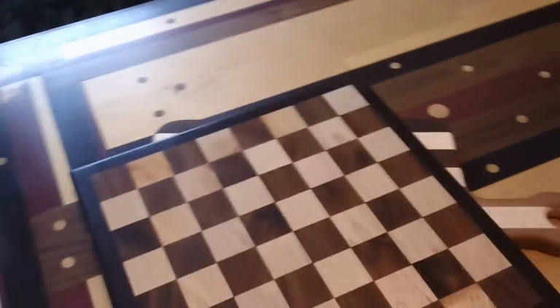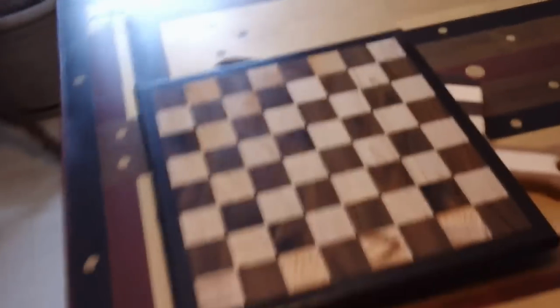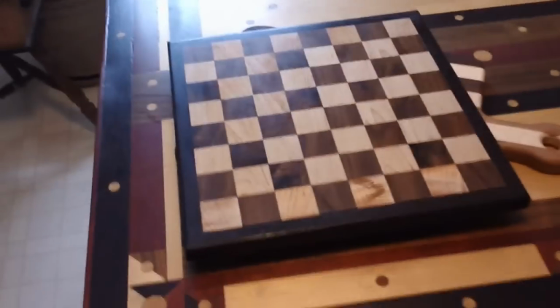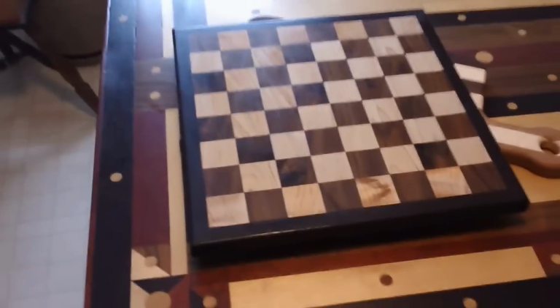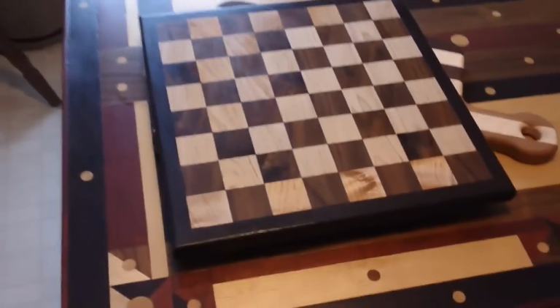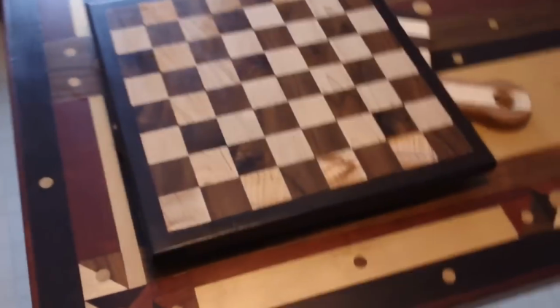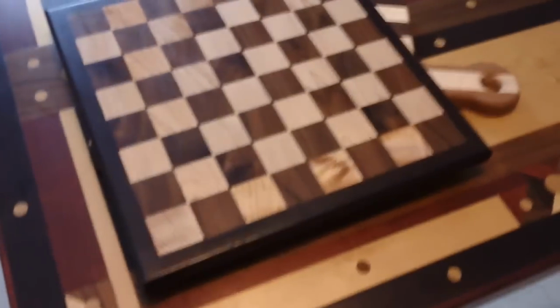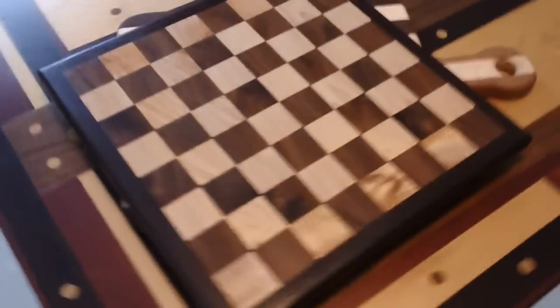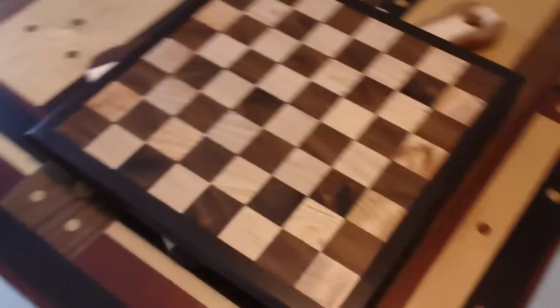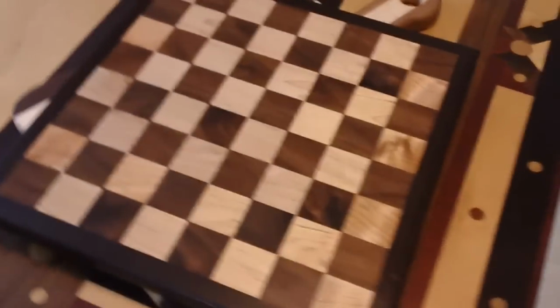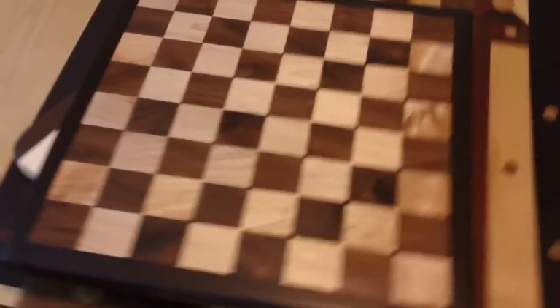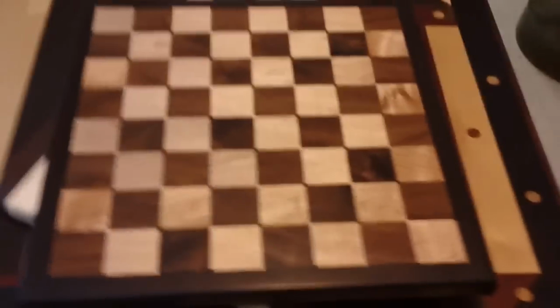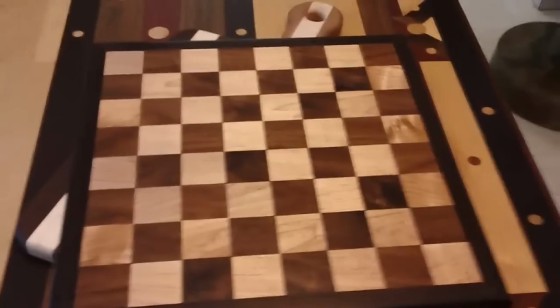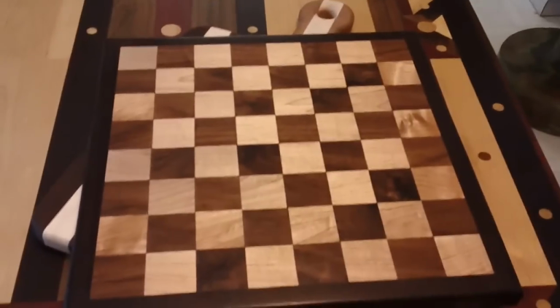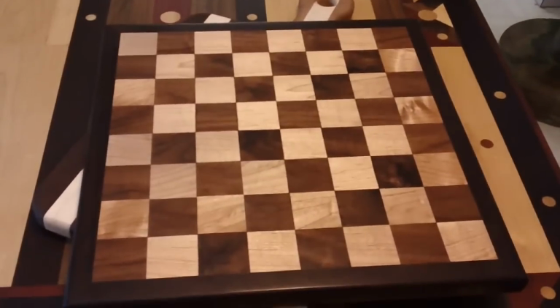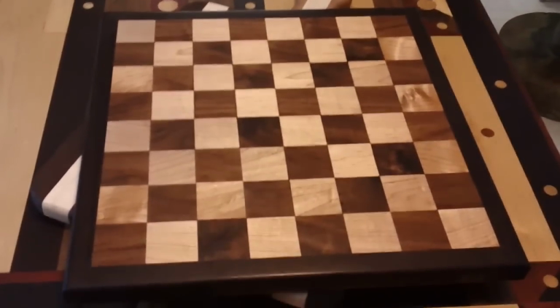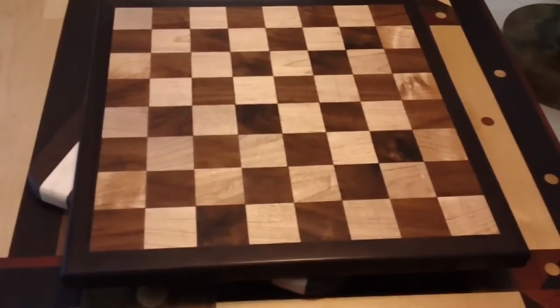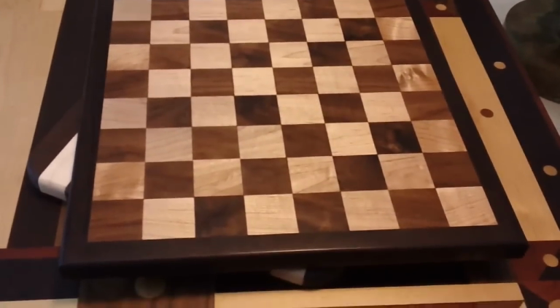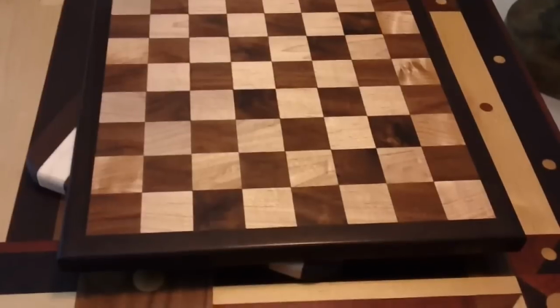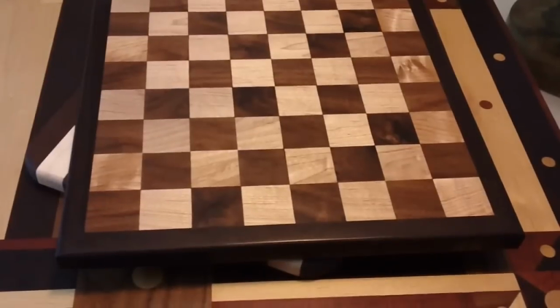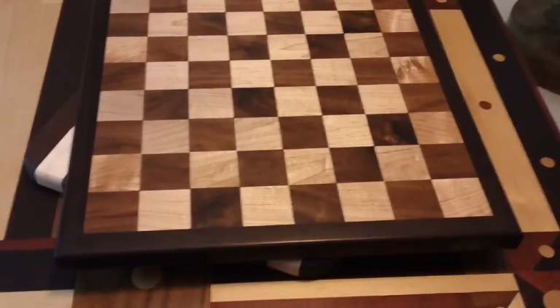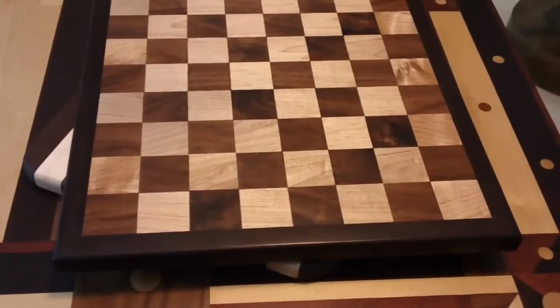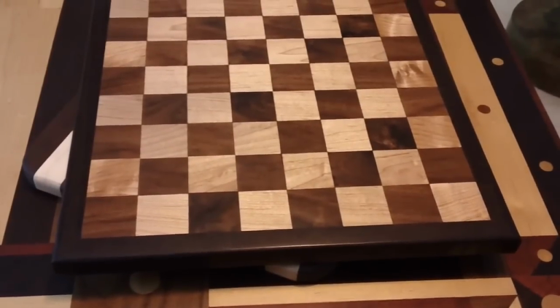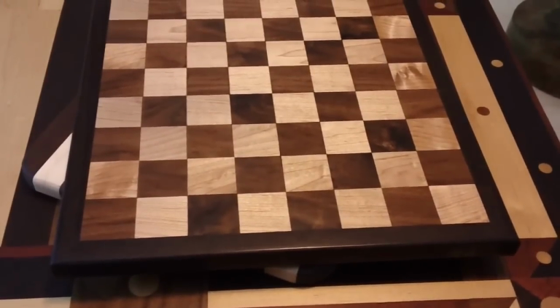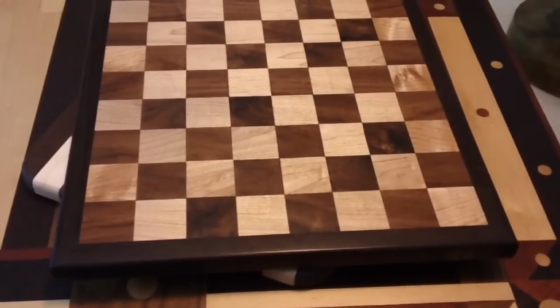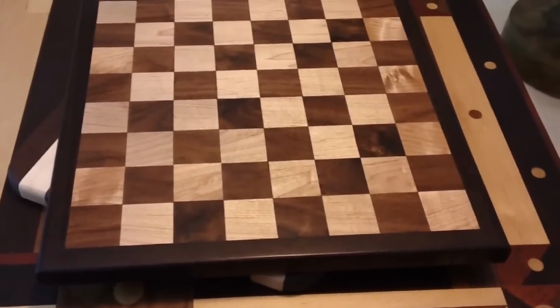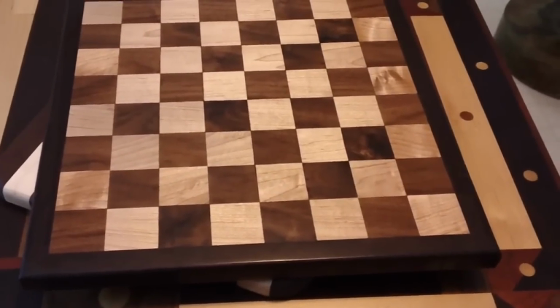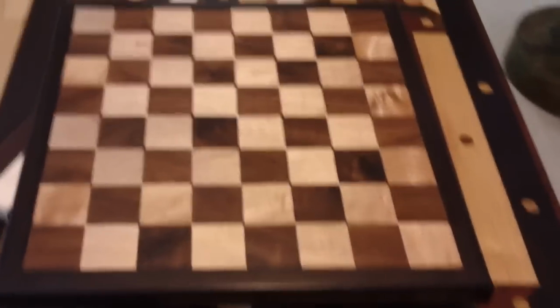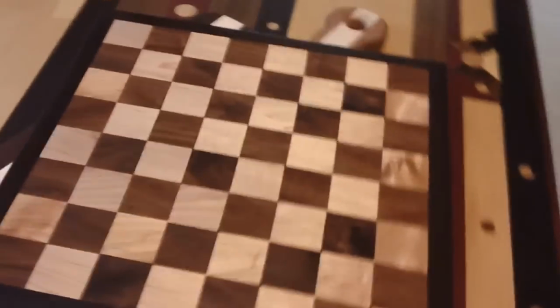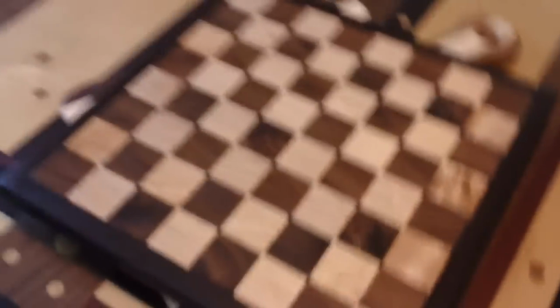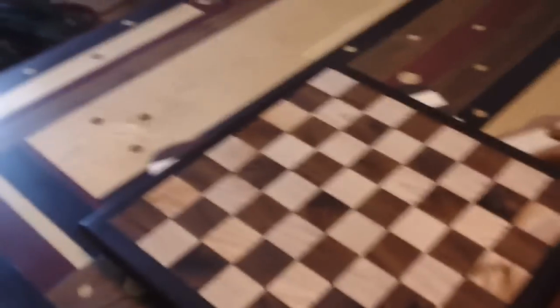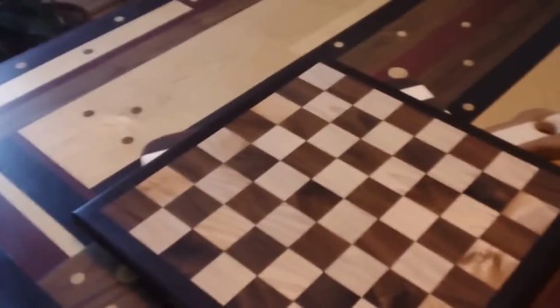This one happens to be a chessboard pattern, and that is wenge, walnut, and maple.